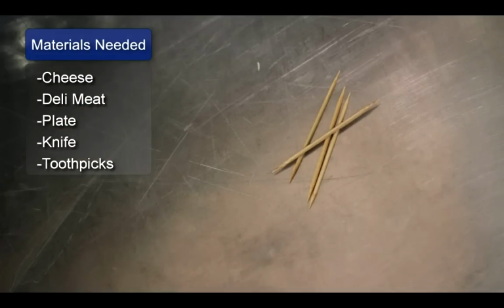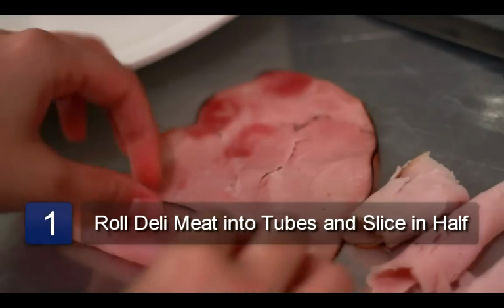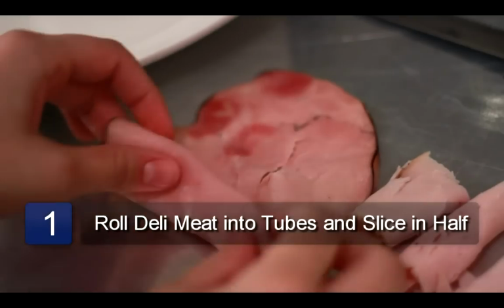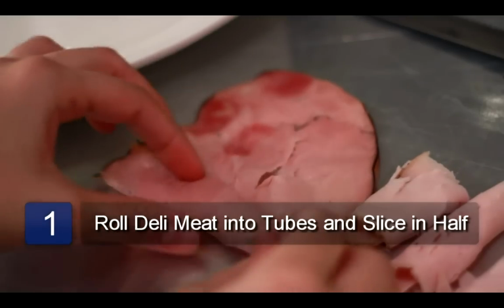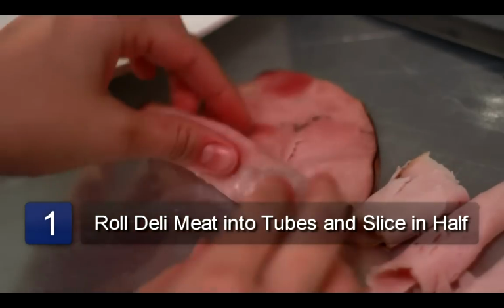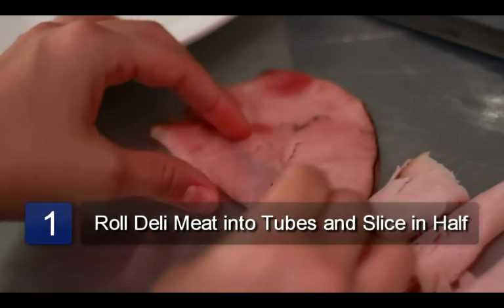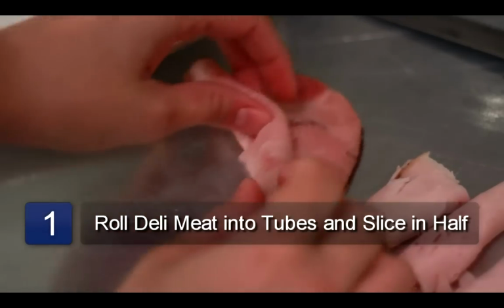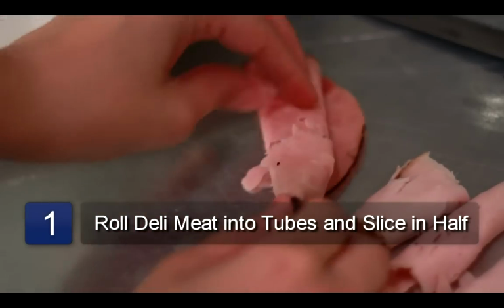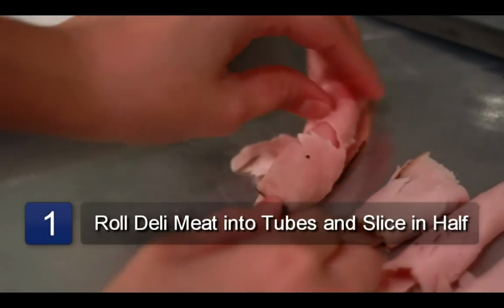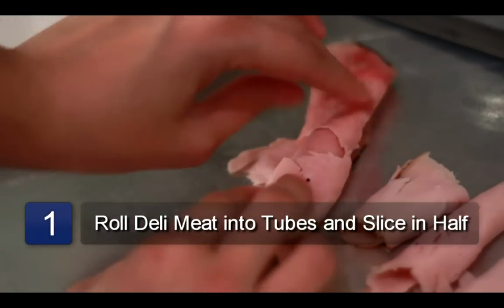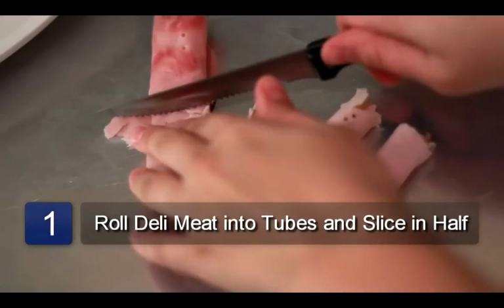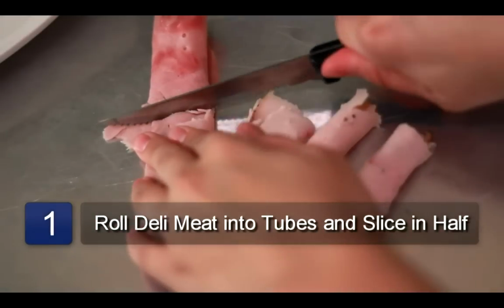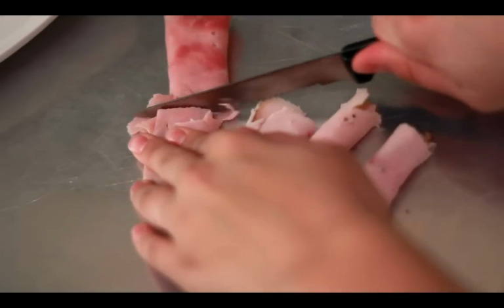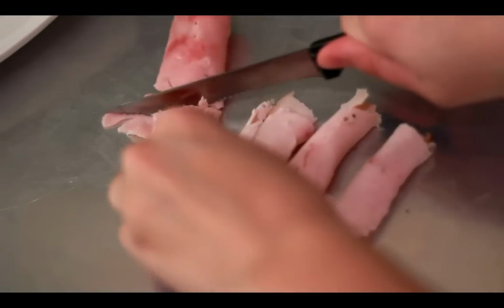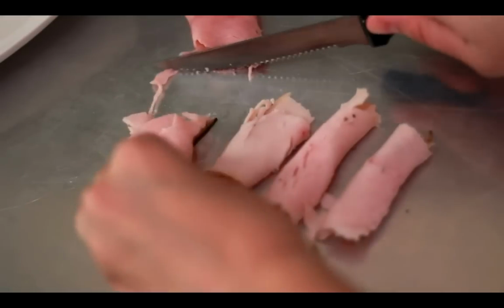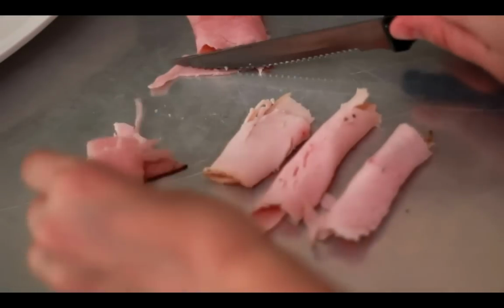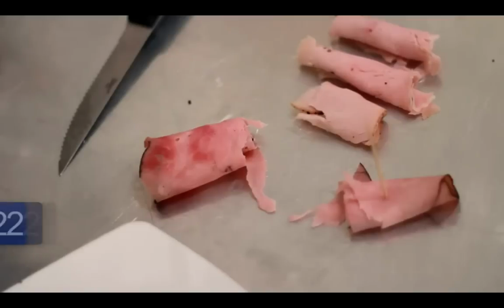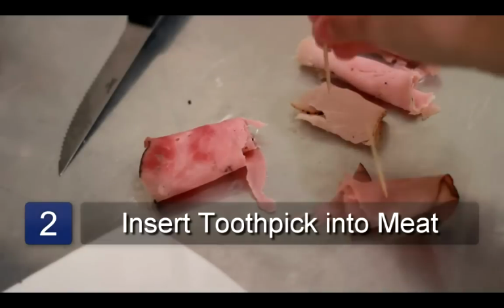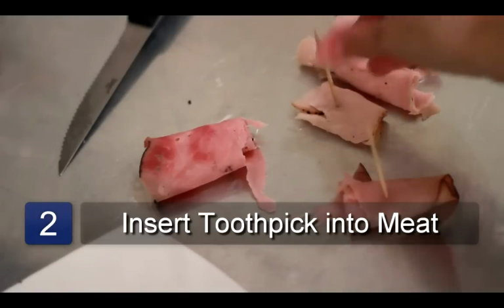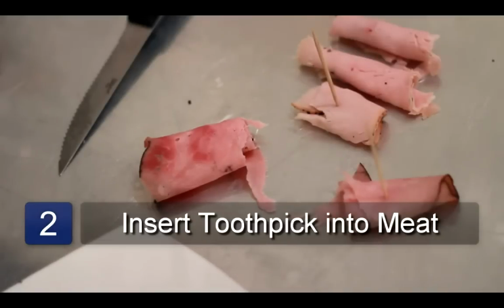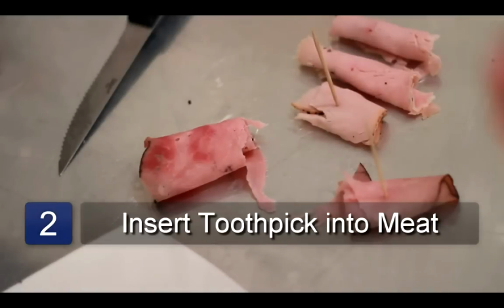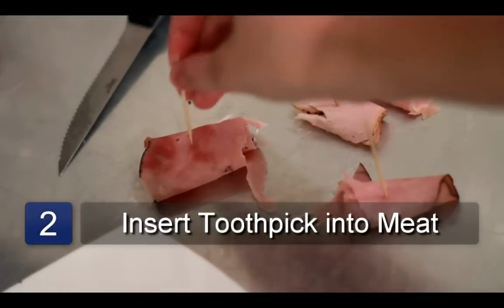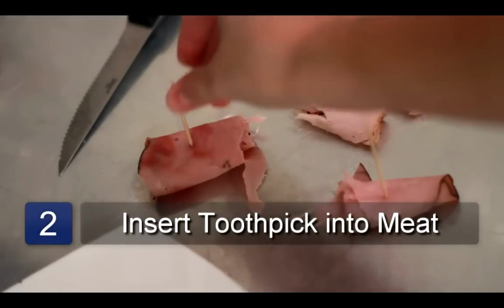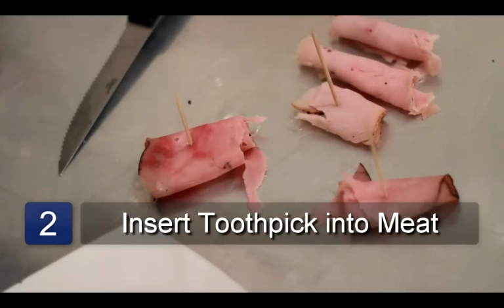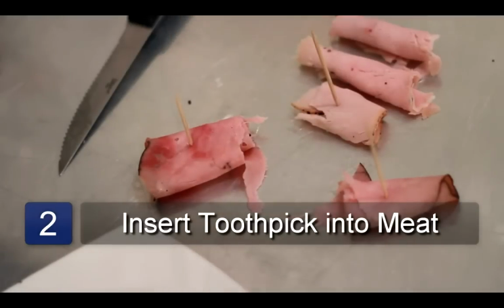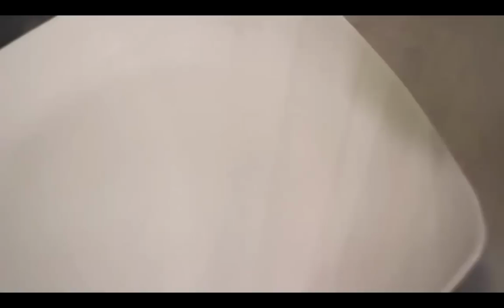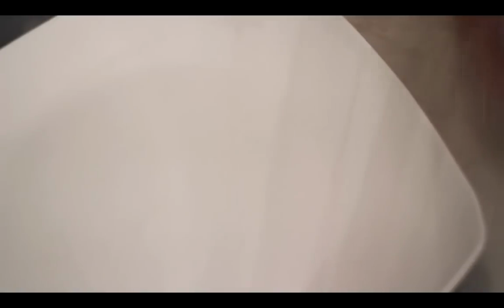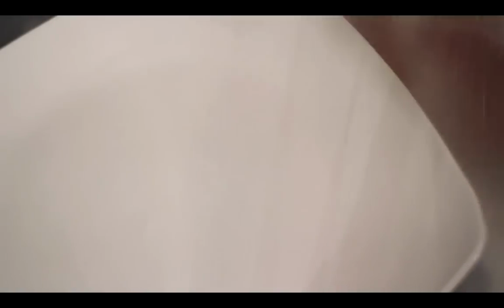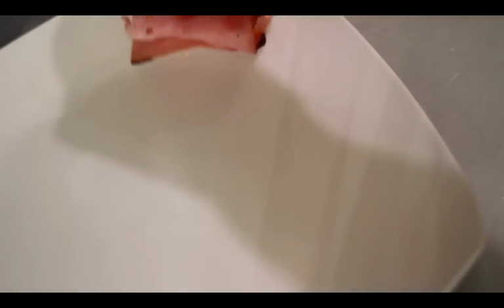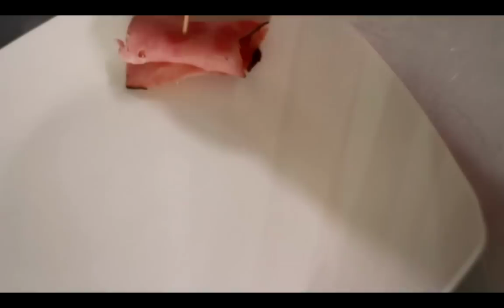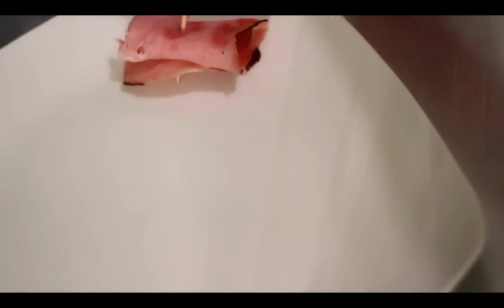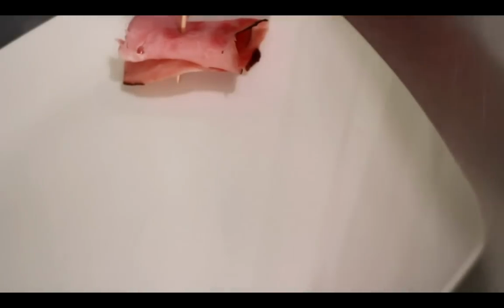The first step is to roll each slice of deli meat into long tubes and slice each one in half. Next, insert a toothpick into each roll of meat. Place the meat onto a nice plate and arrange it into even rows.